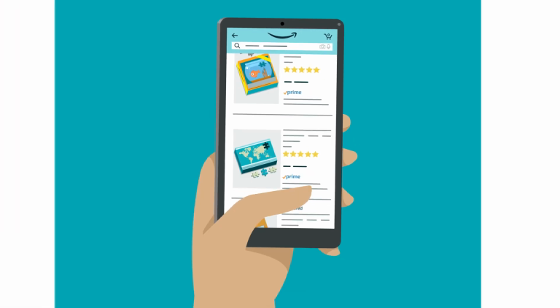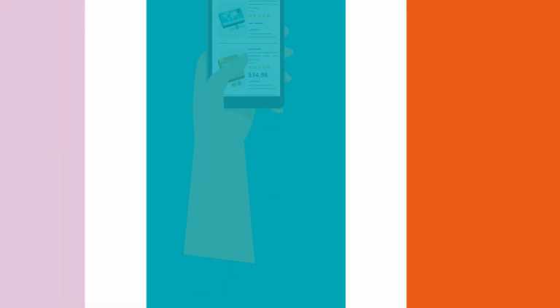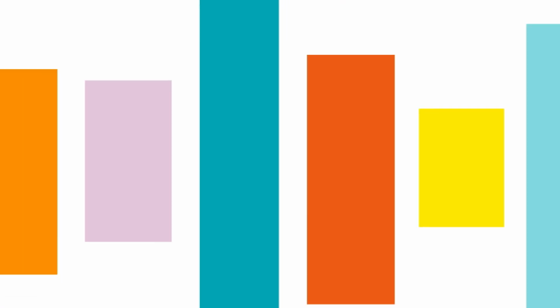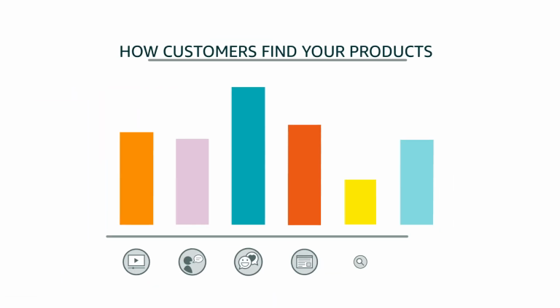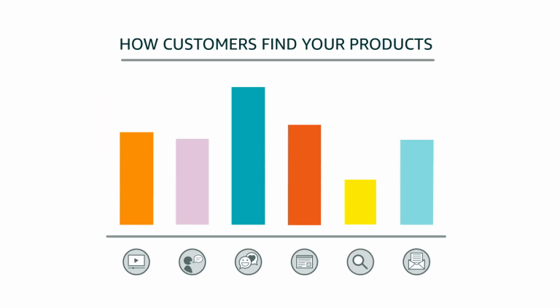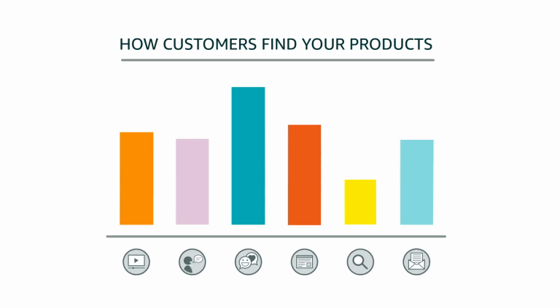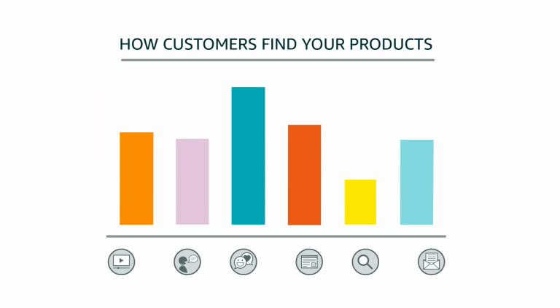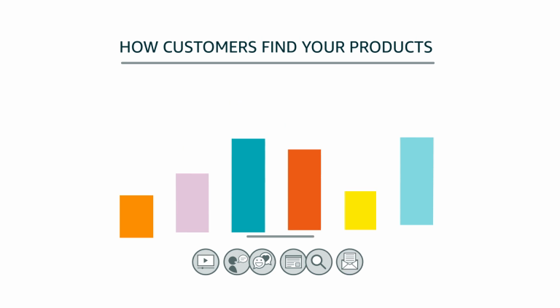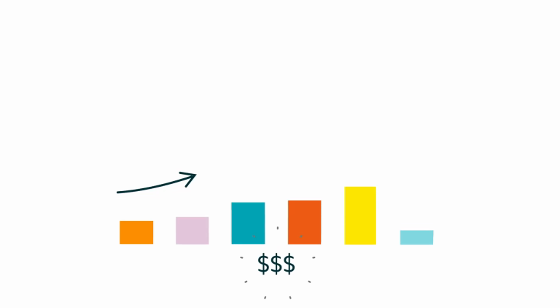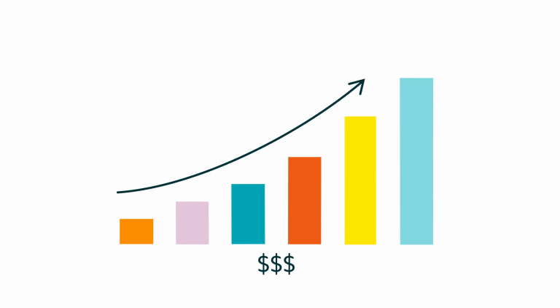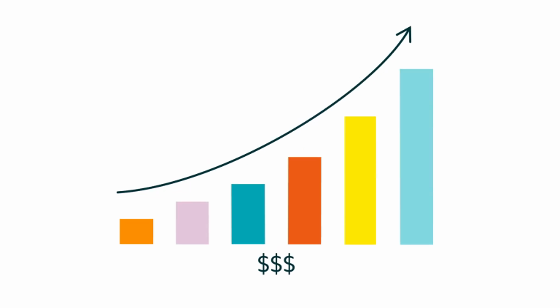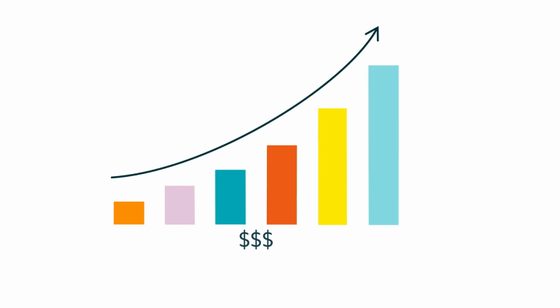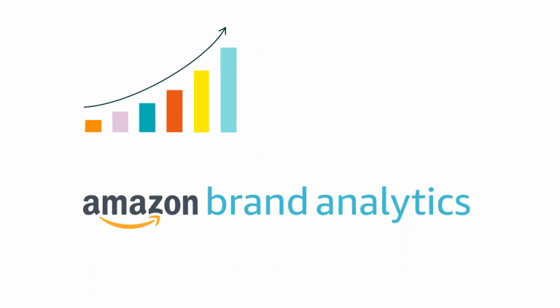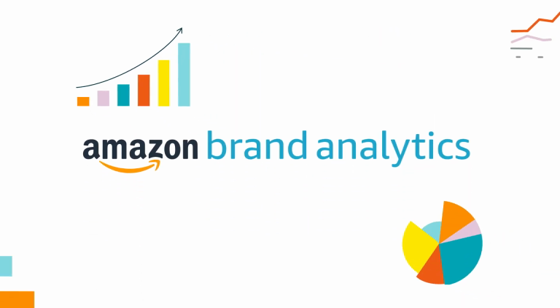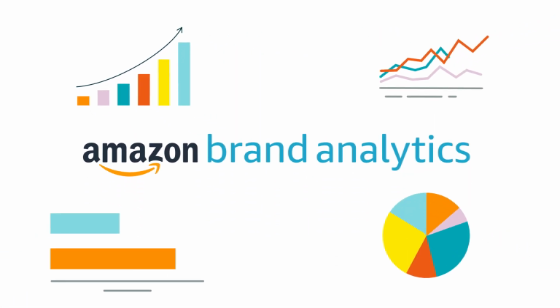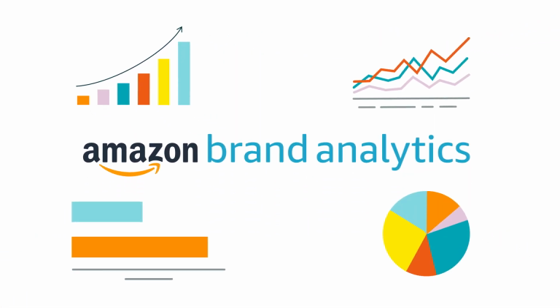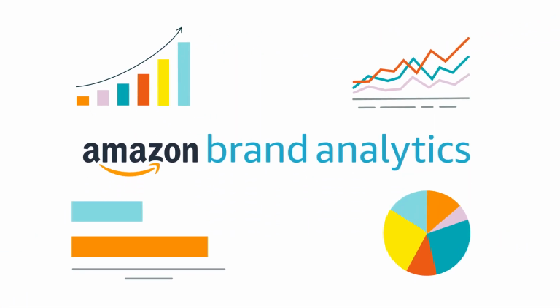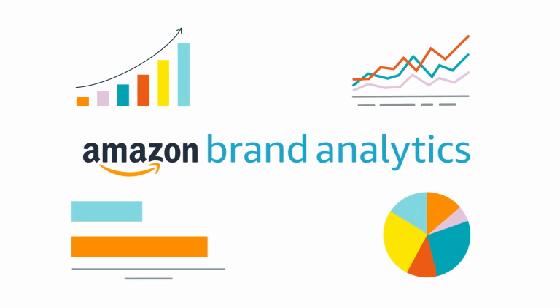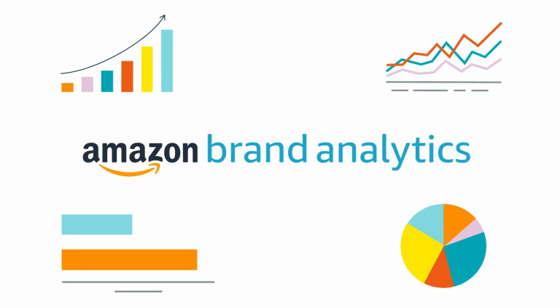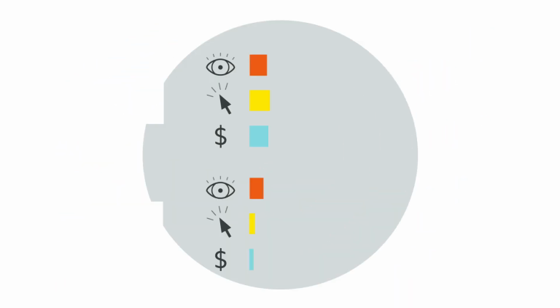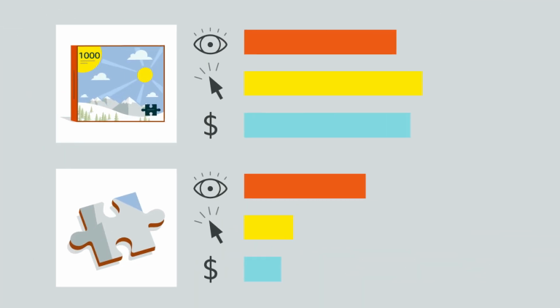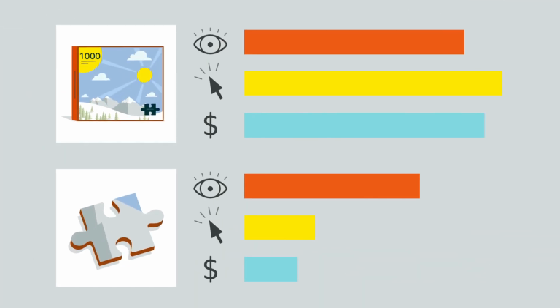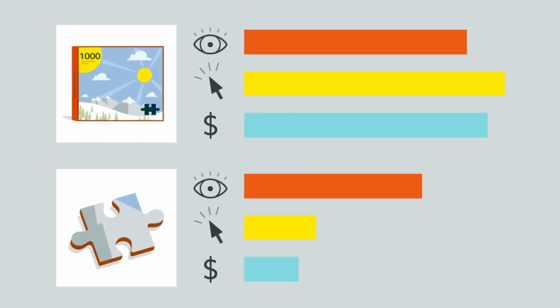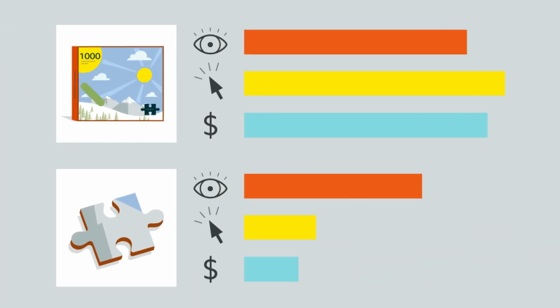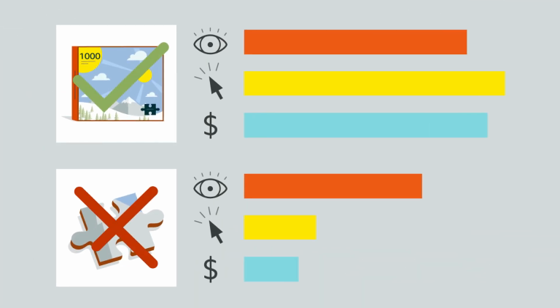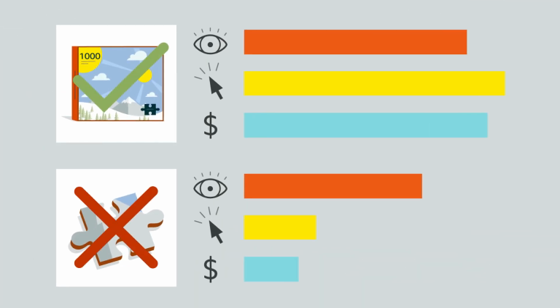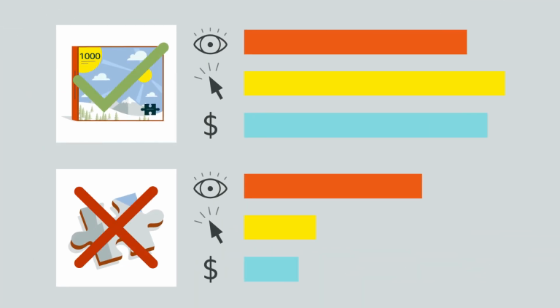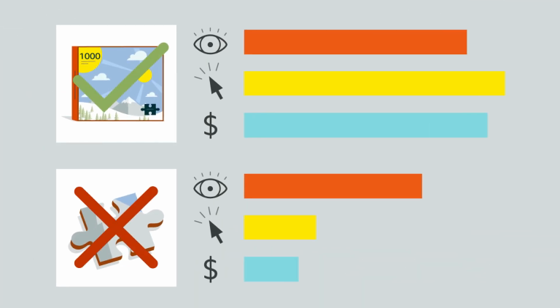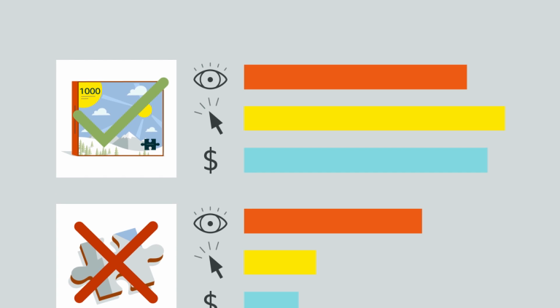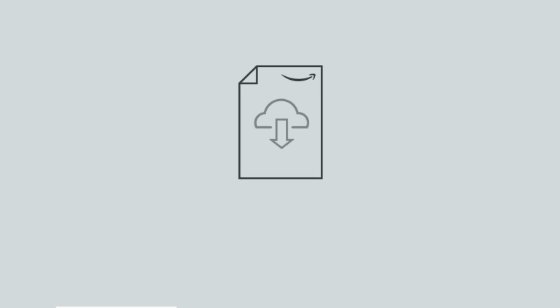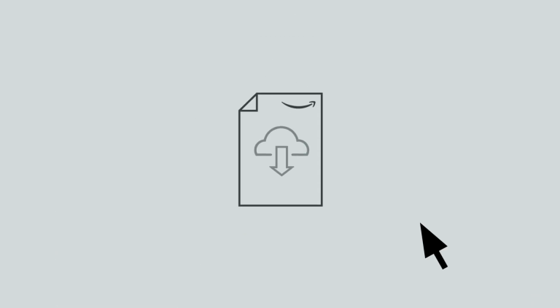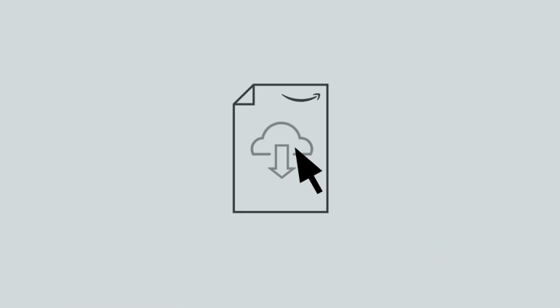Understanding how customers find your products is an important step in growing your business. Amazon Brand Analytics provides valuable insights to empower brand owners to make informed decisions about marketing and advertising efforts through downloadable, data-based reports.